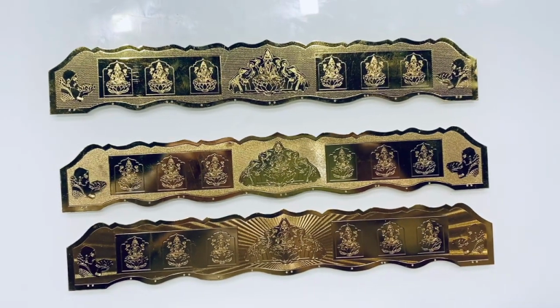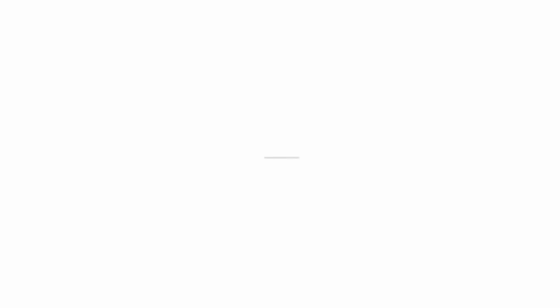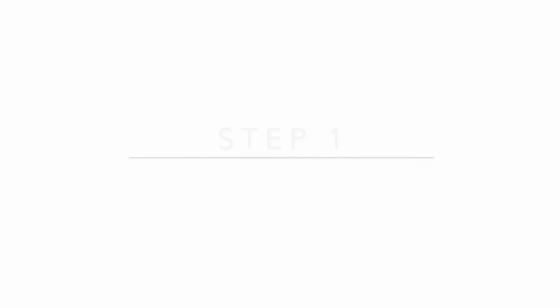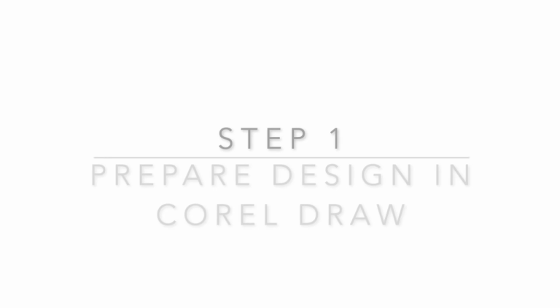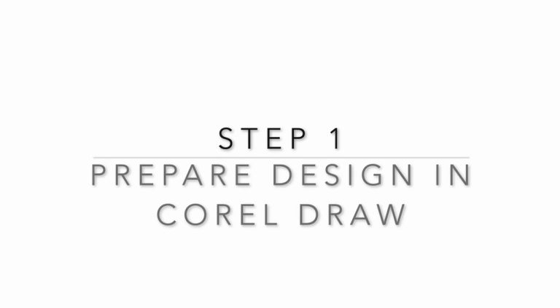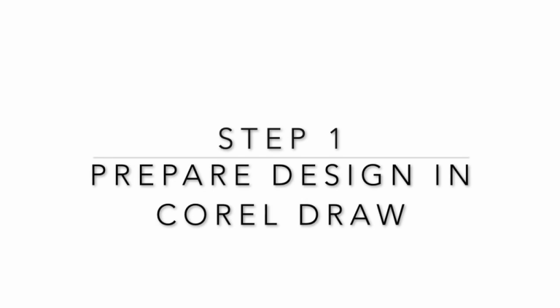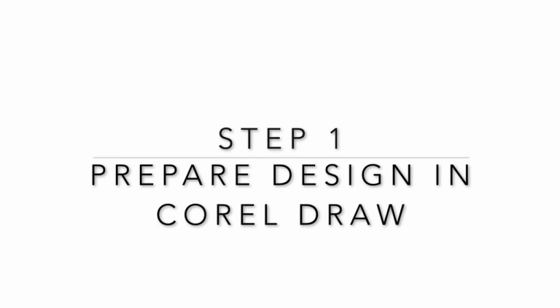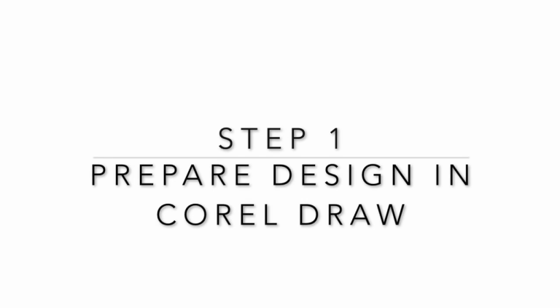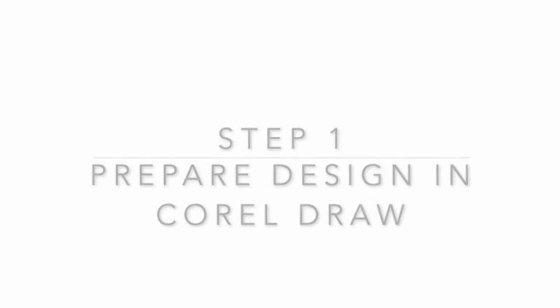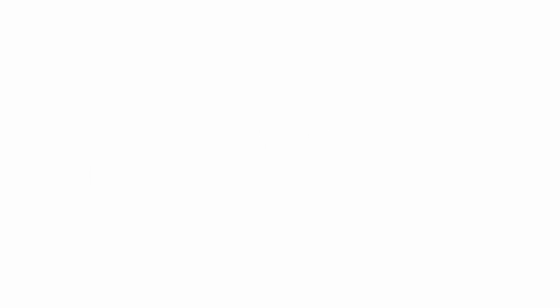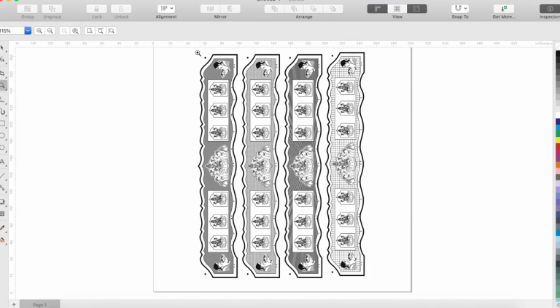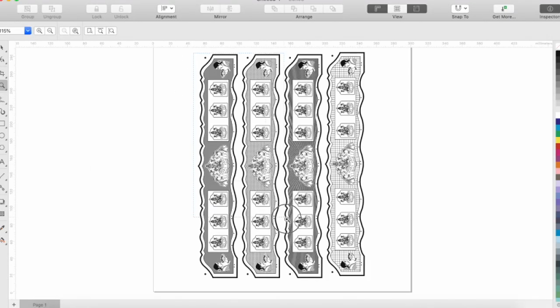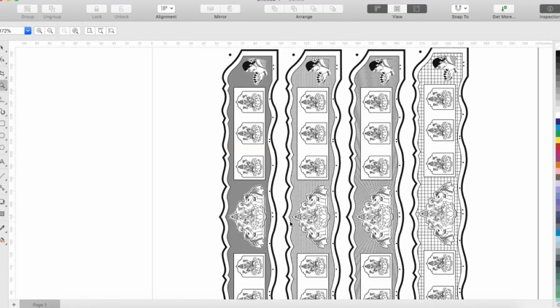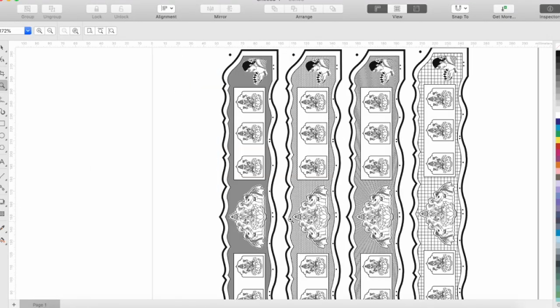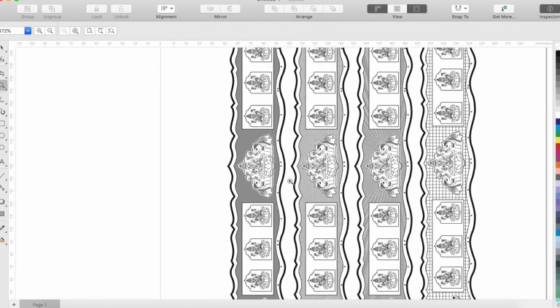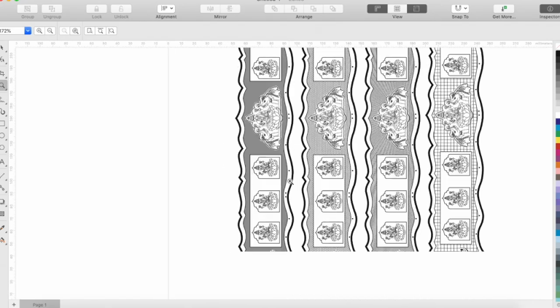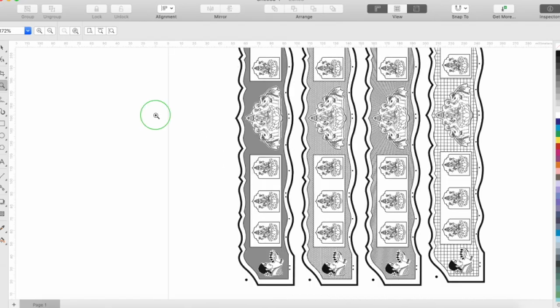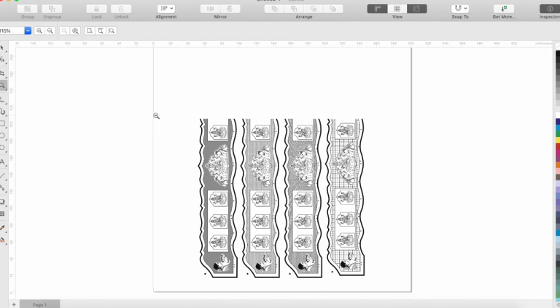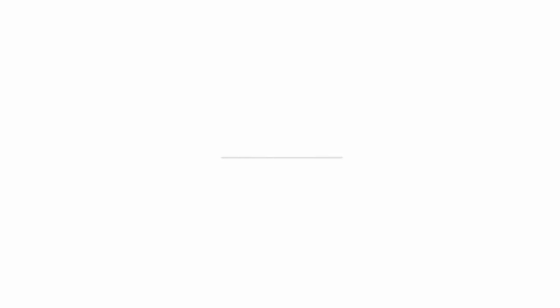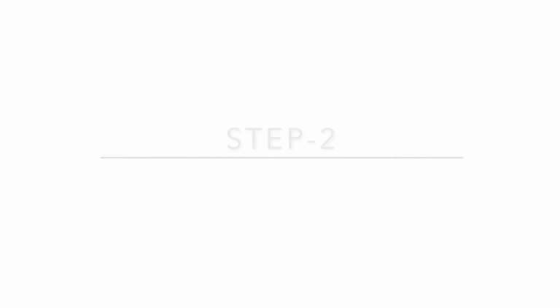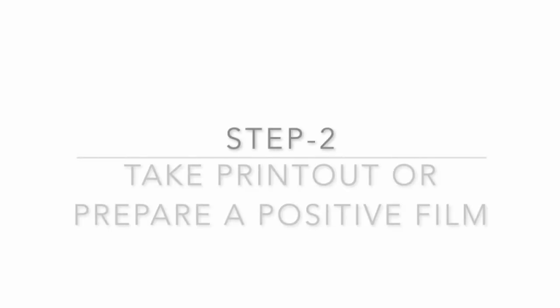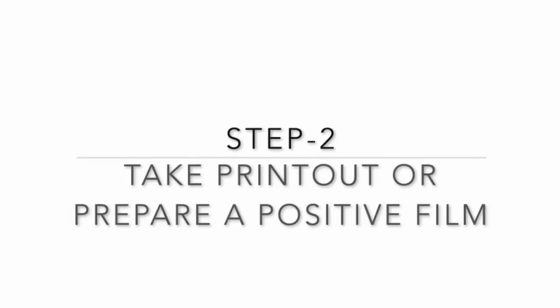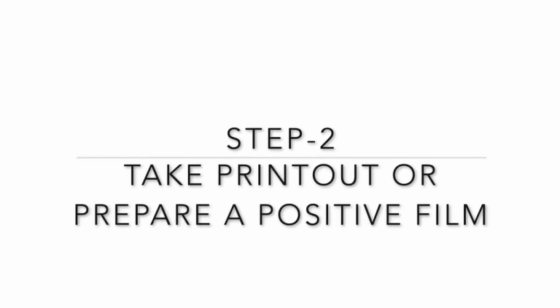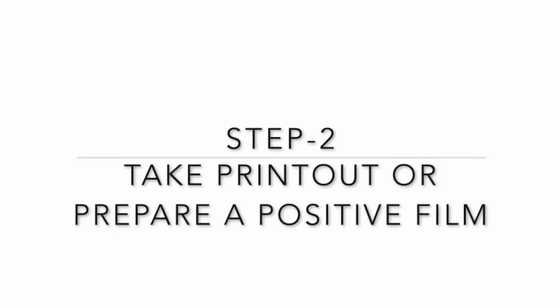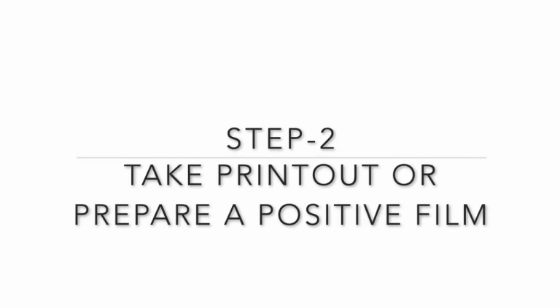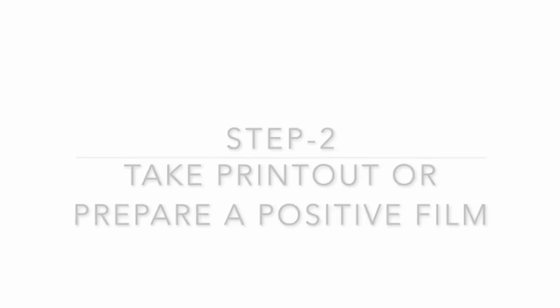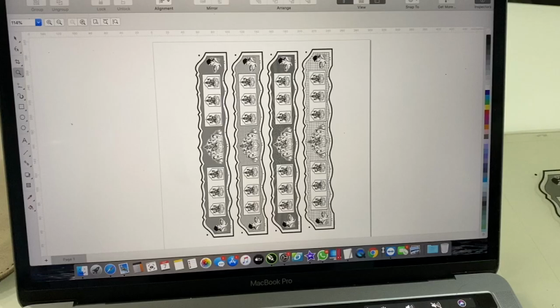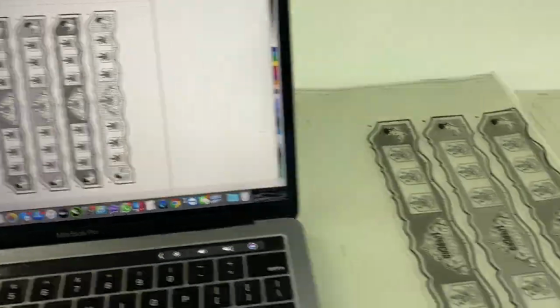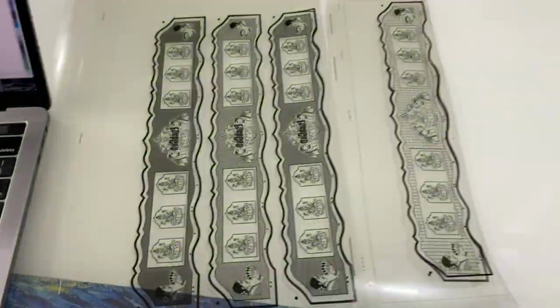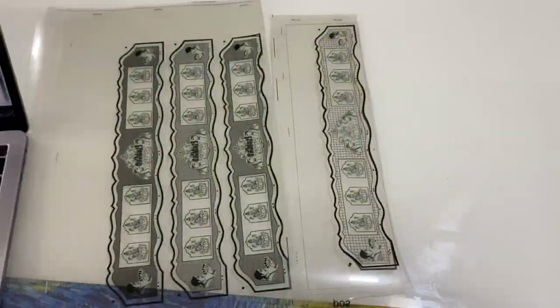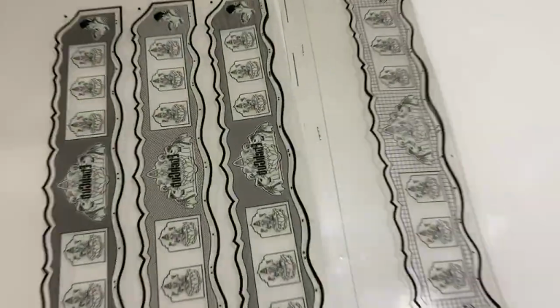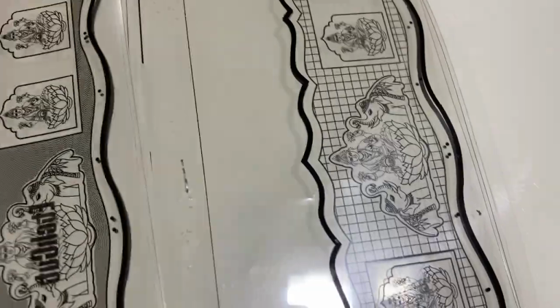Step one is to make the design in CorelDraw. Step two is to take a printout on a transparent film, or the best option is to take a positive.